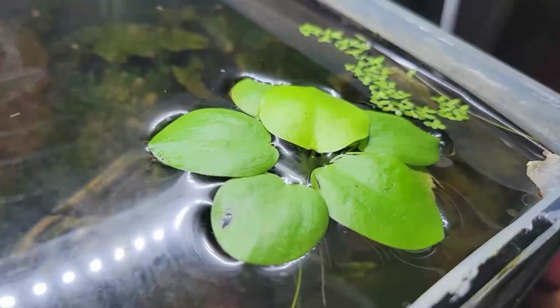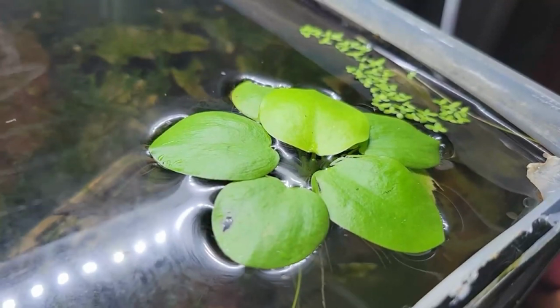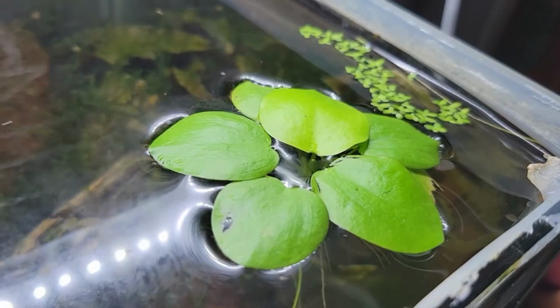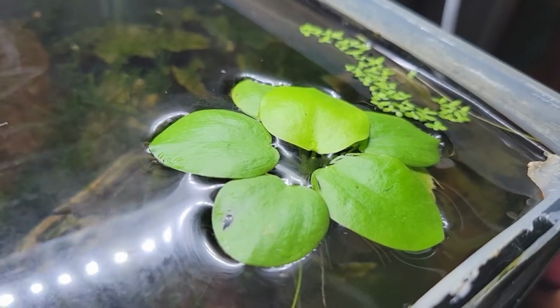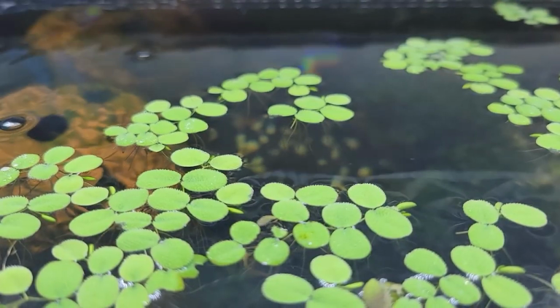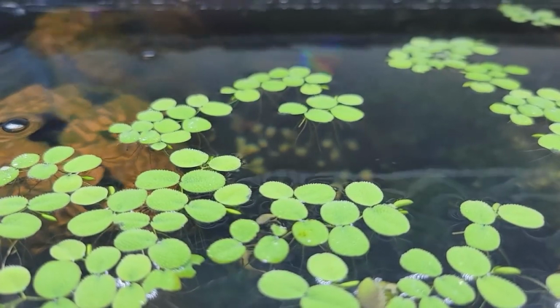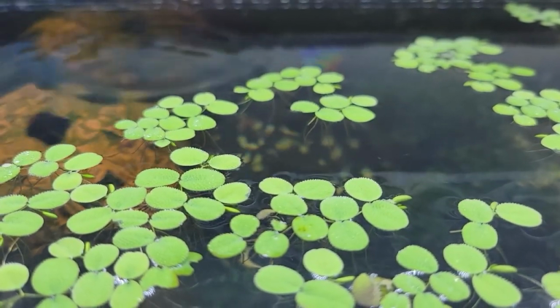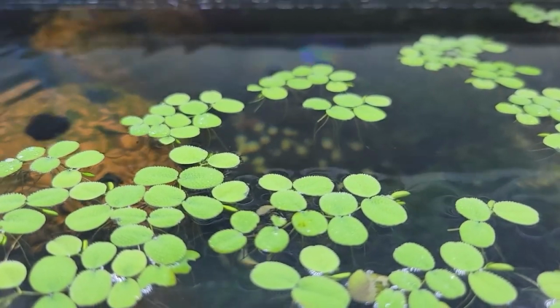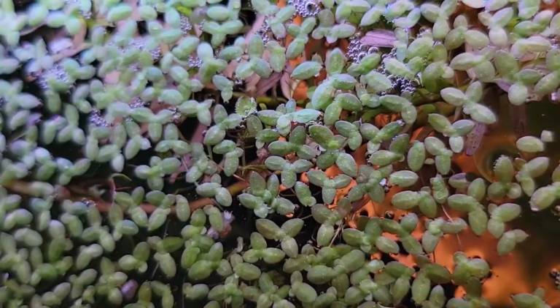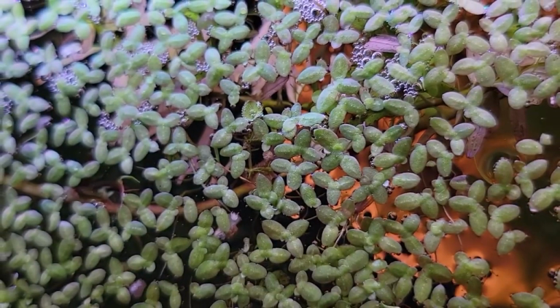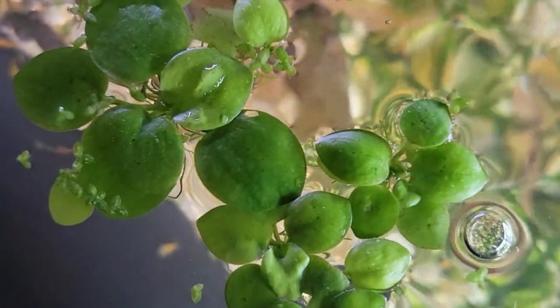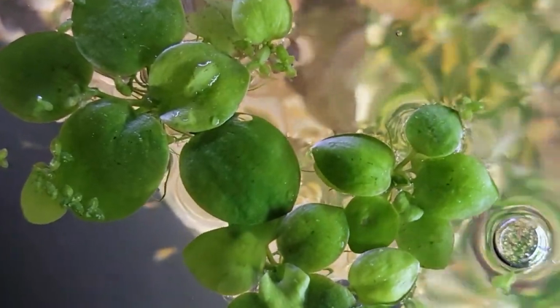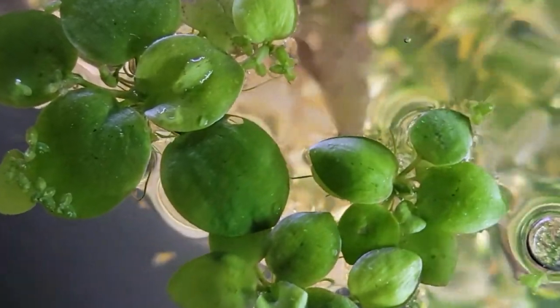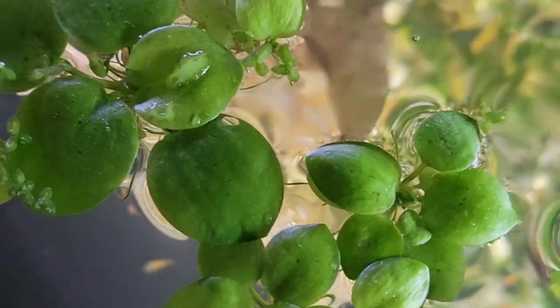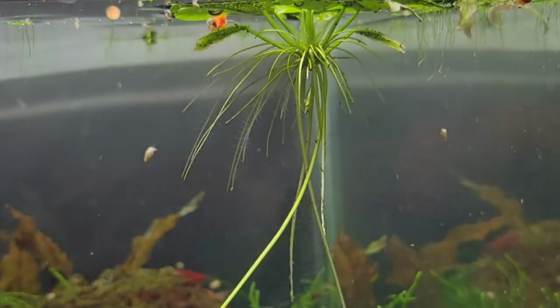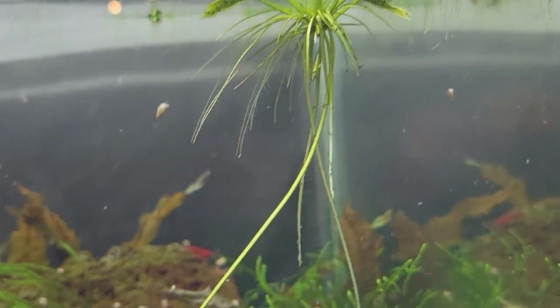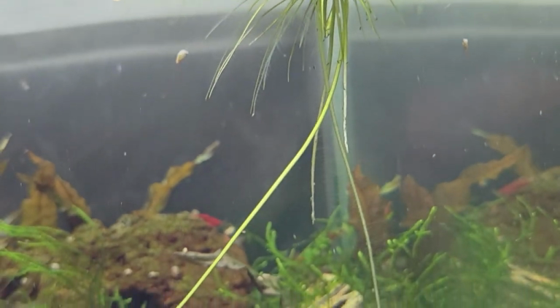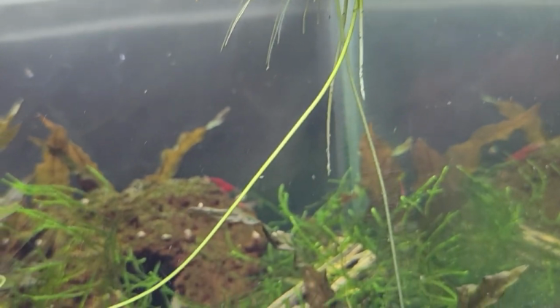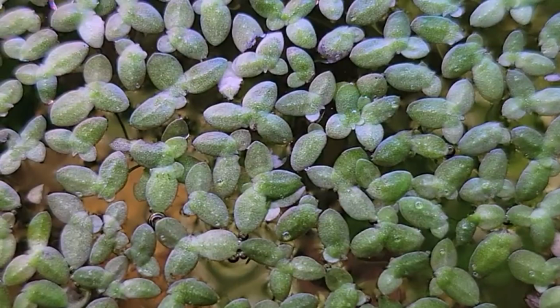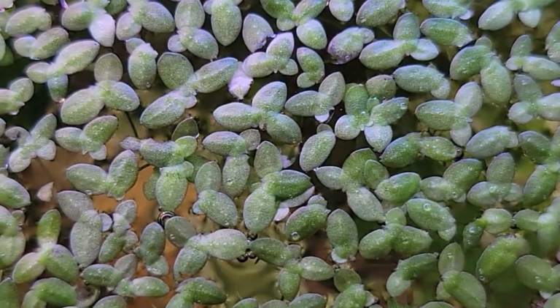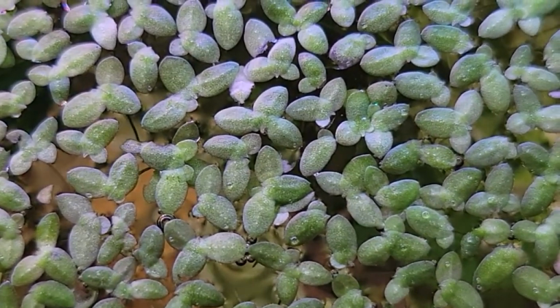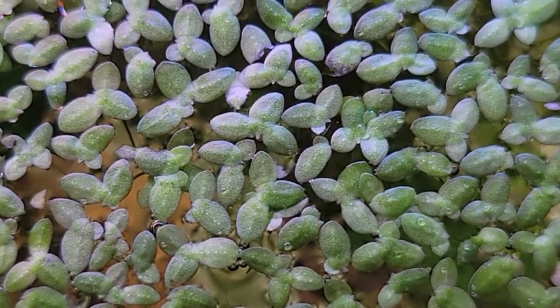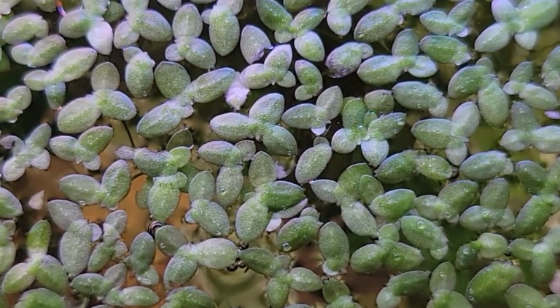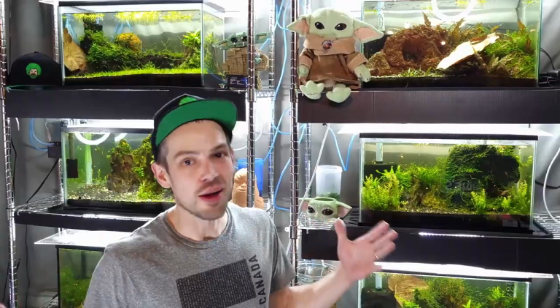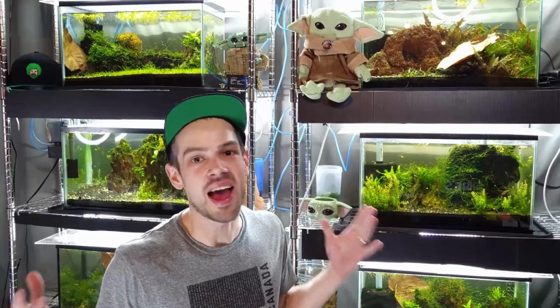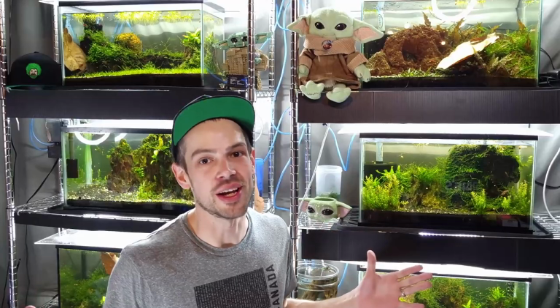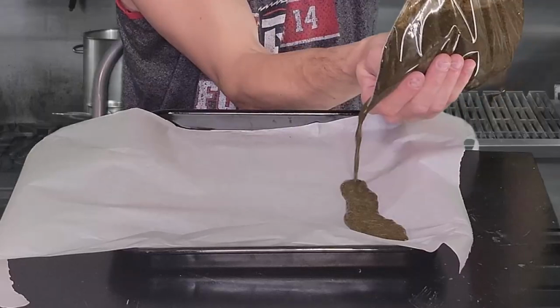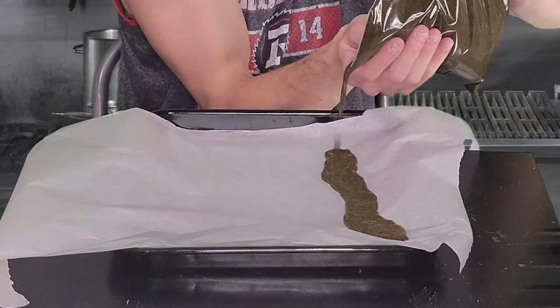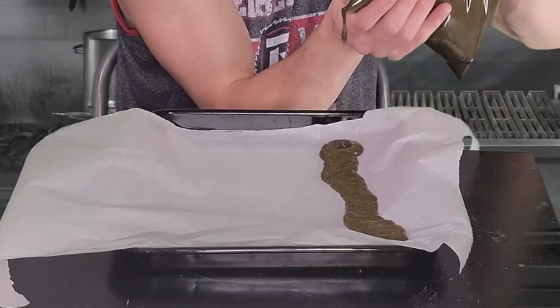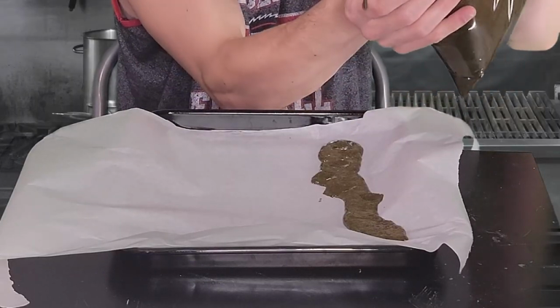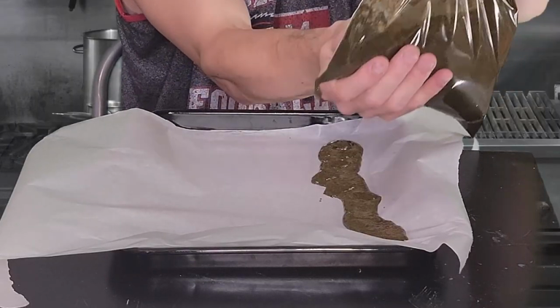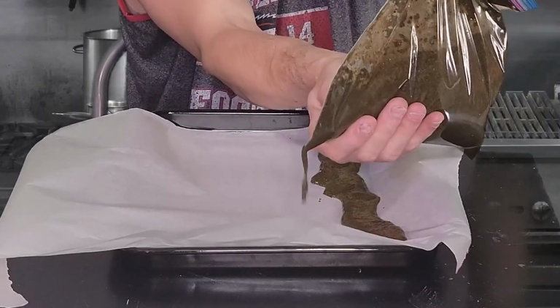We can't forget the floating plants that happened to find their way in here — that is, of course, duckweed. I like to use these tubs to grow my frog bit because they allow the roots to grow nice and long, but duckweed finds a way, as we all know. It is a great base for homemade shrimp foods, after all.